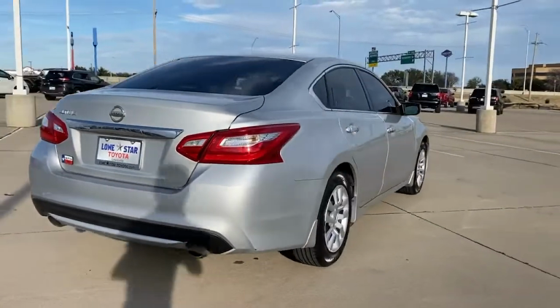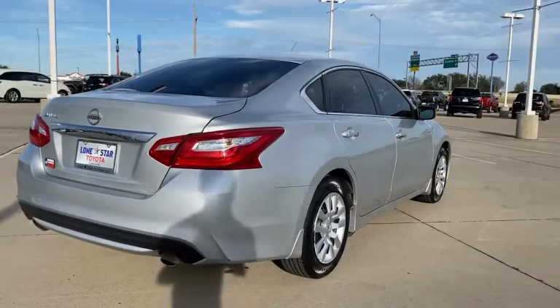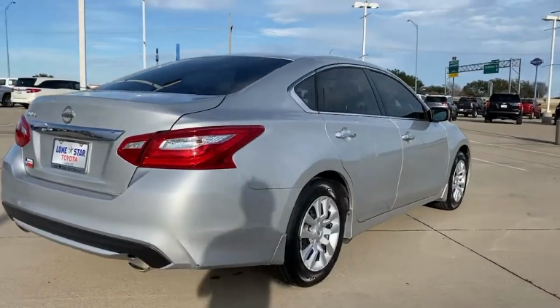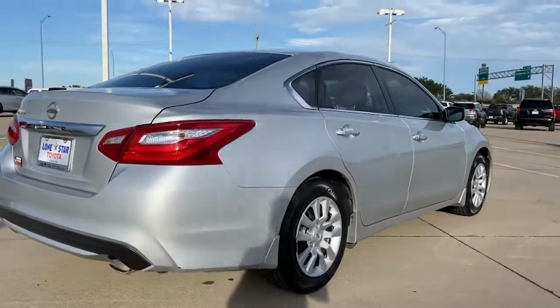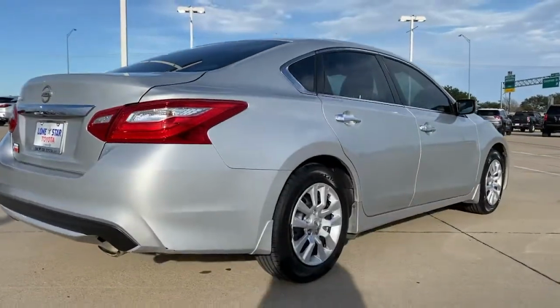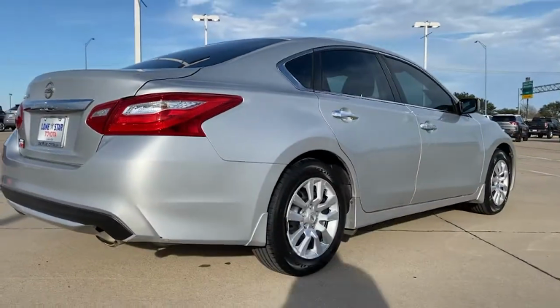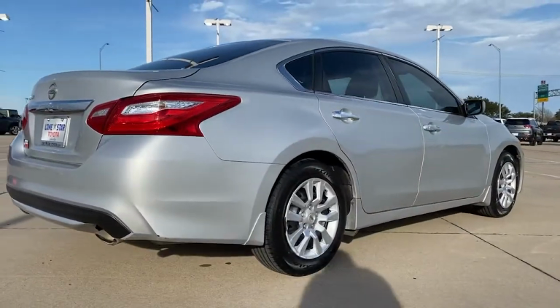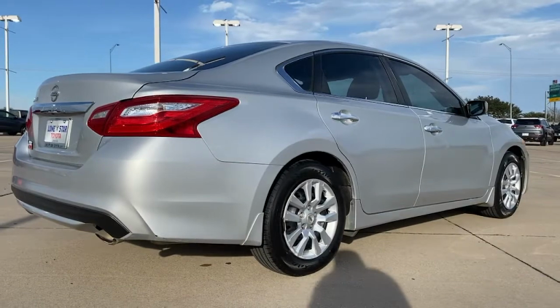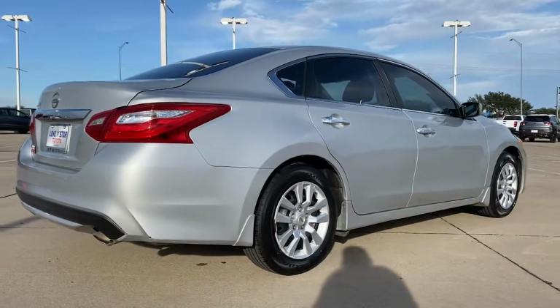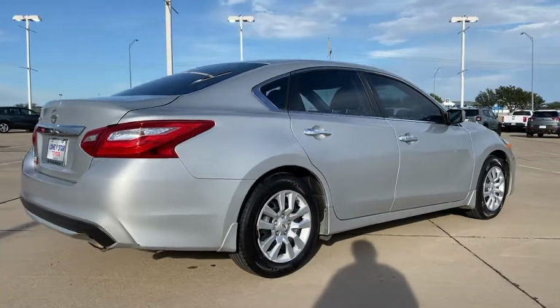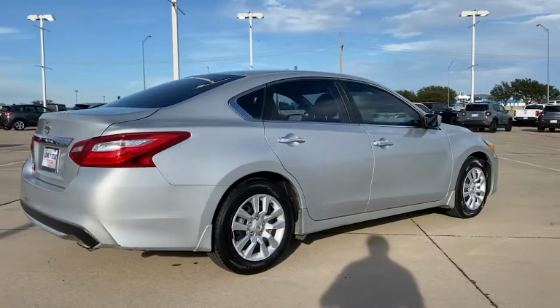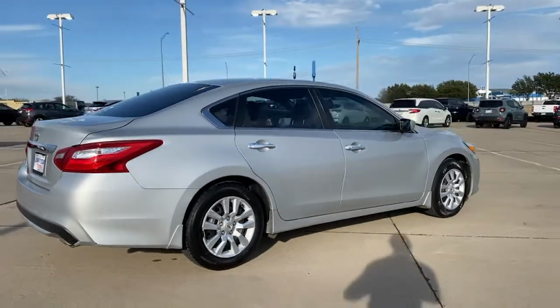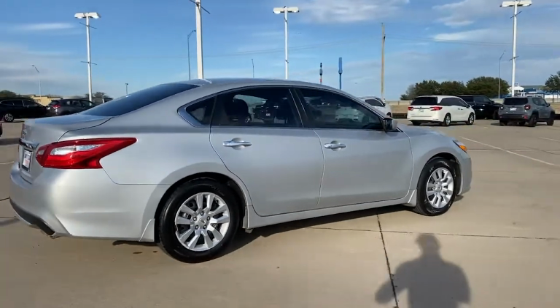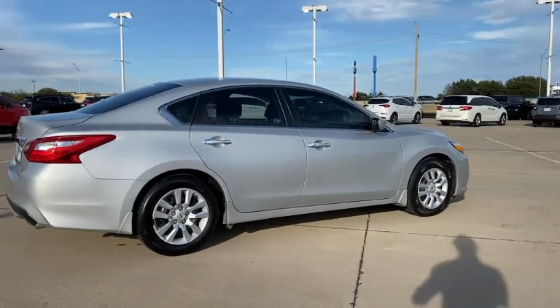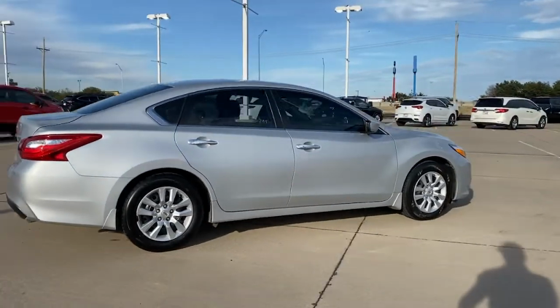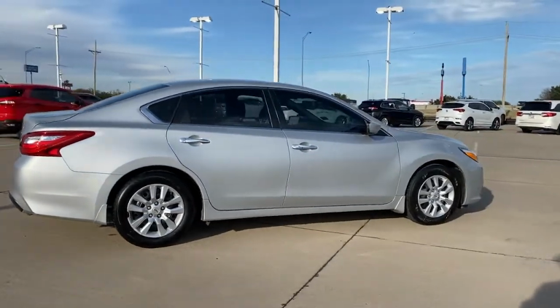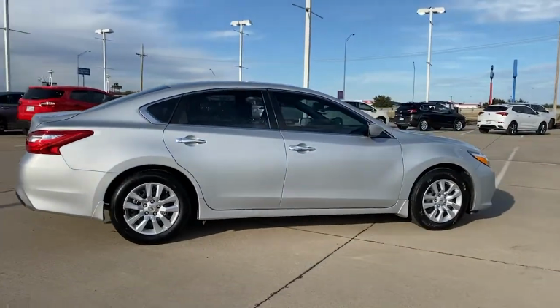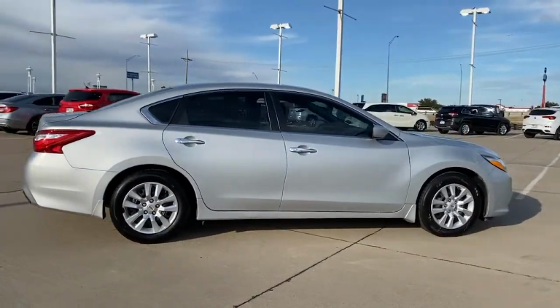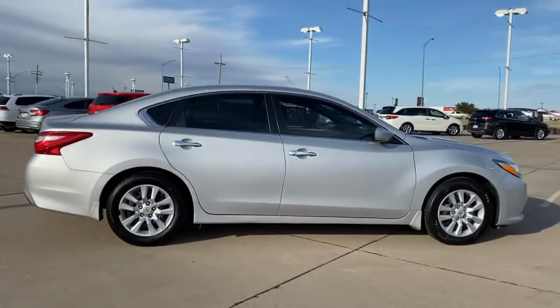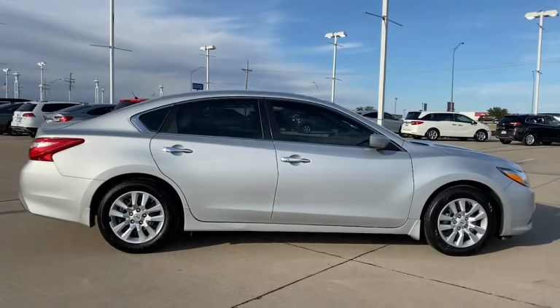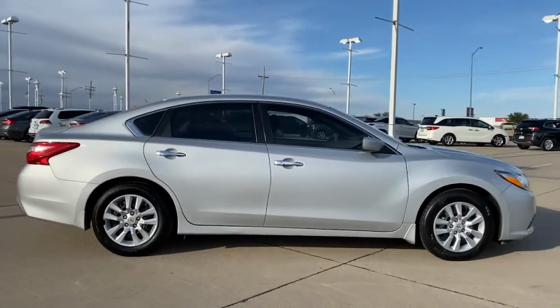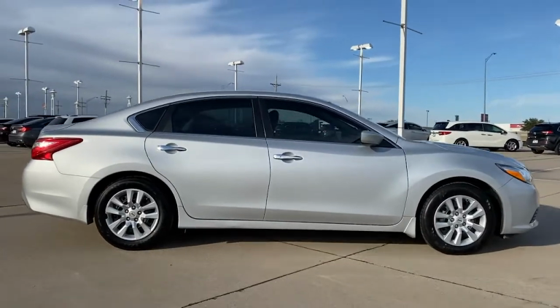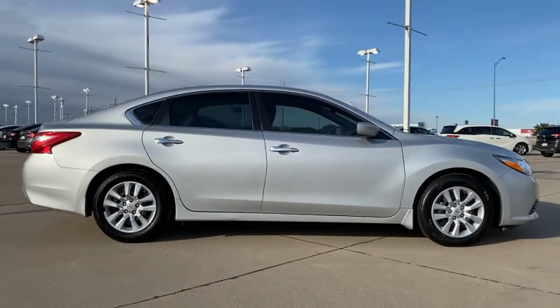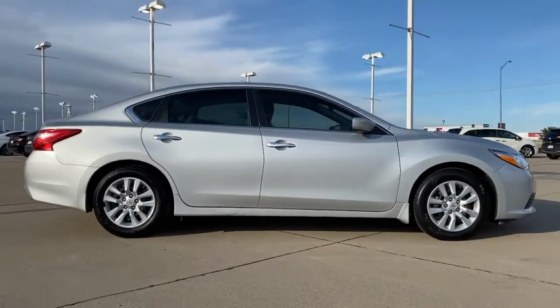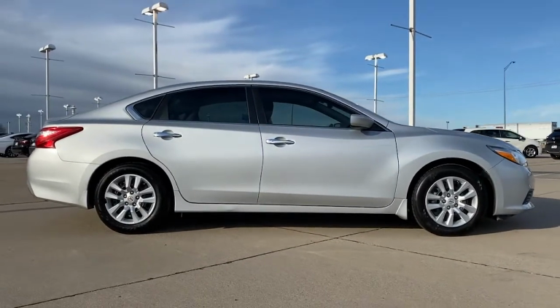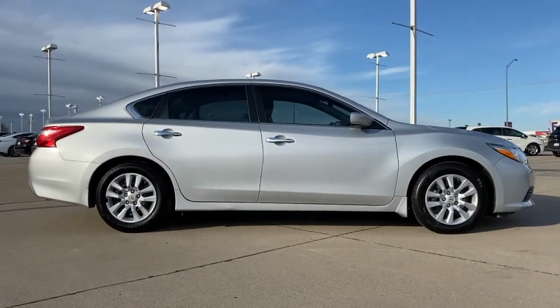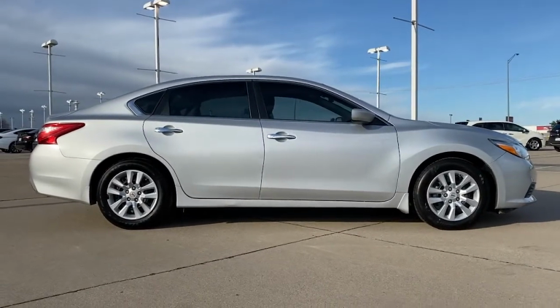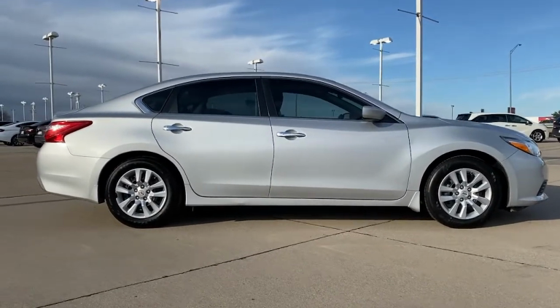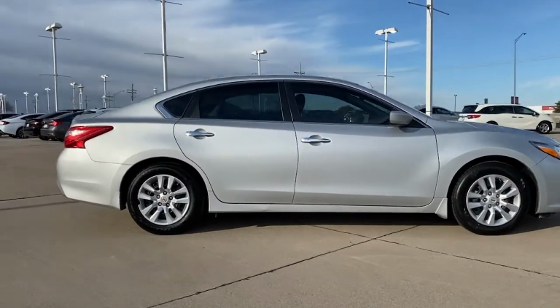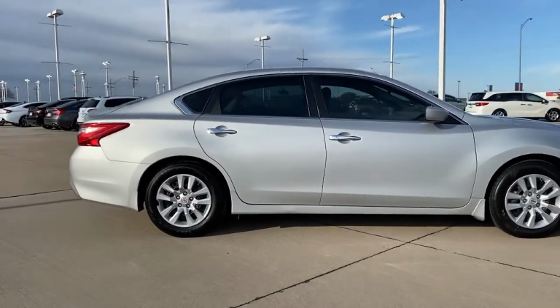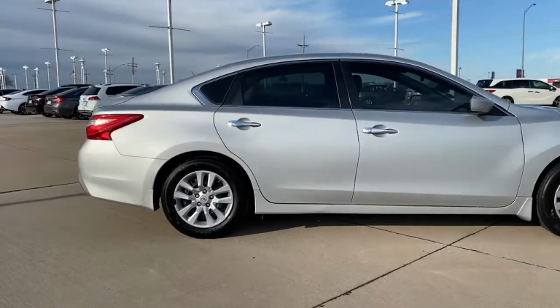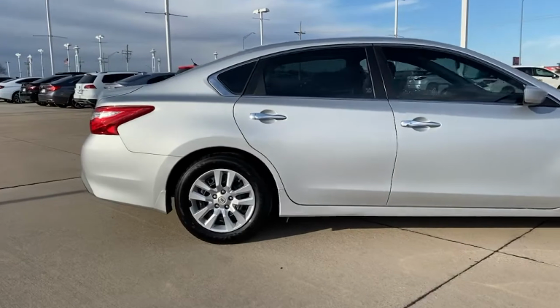The following are some of this vehicle's highlighted options: keyless entry, remote engine start, electronic stability control, trip computer, power windows, bucket seats, four-wheel disc brakes, and power steering.